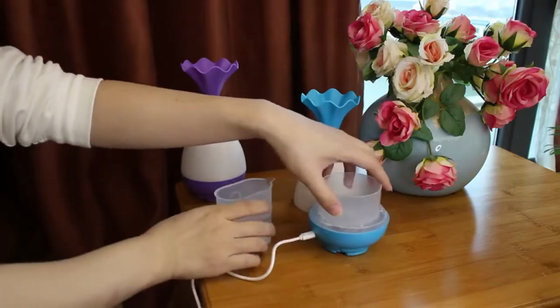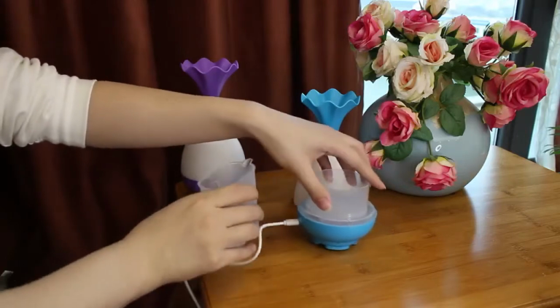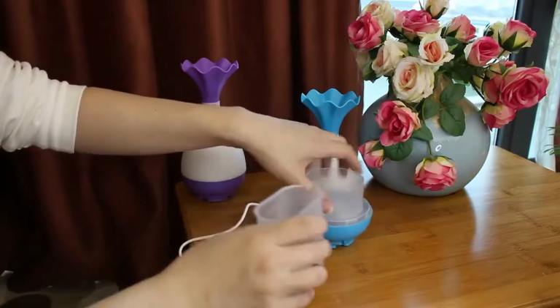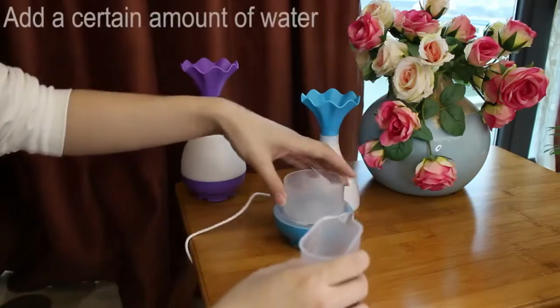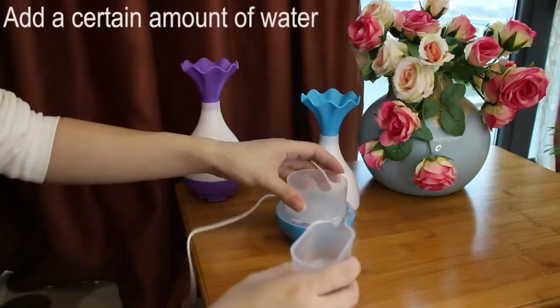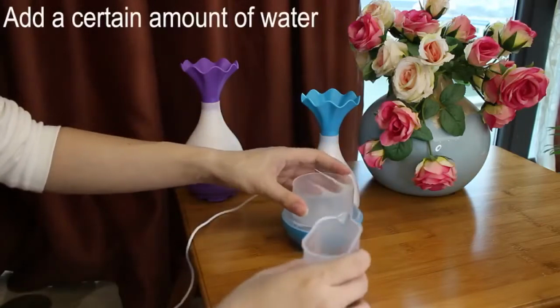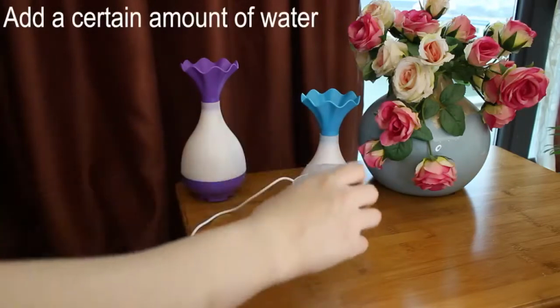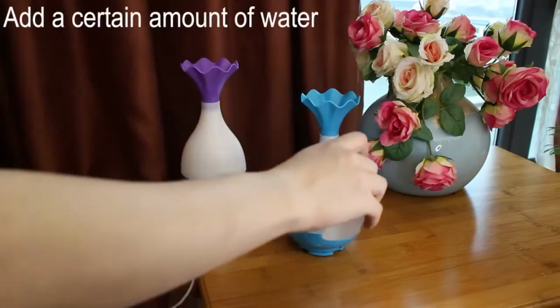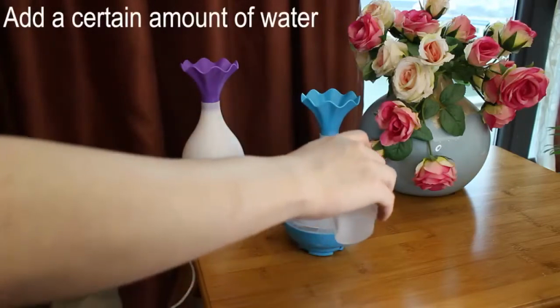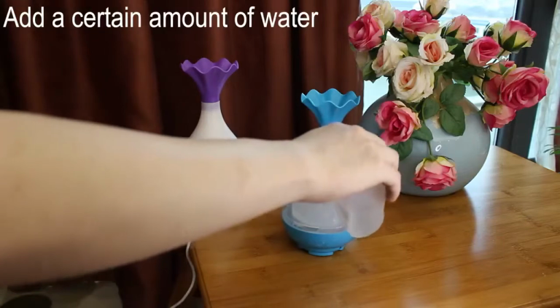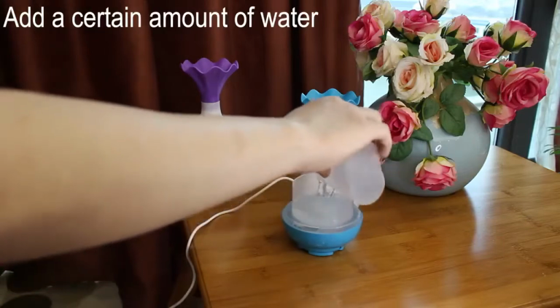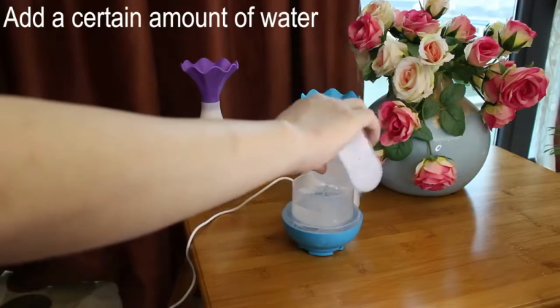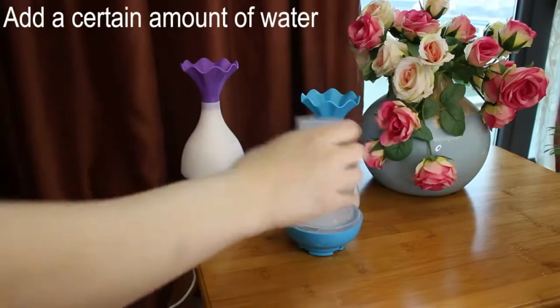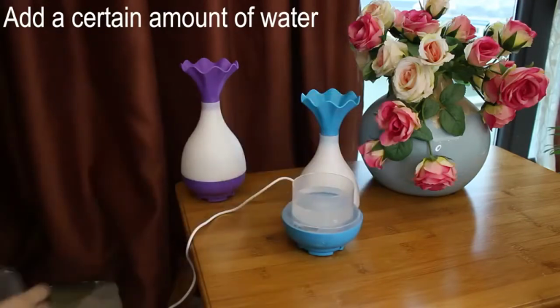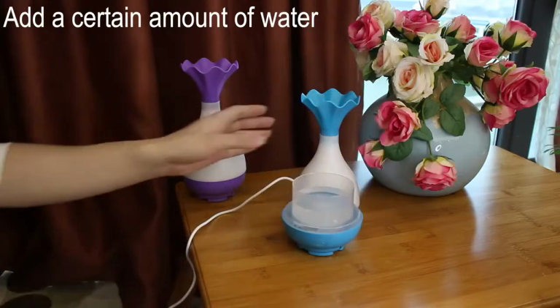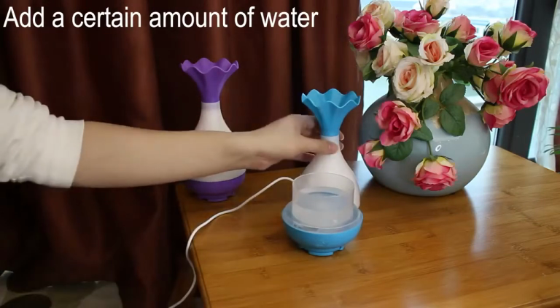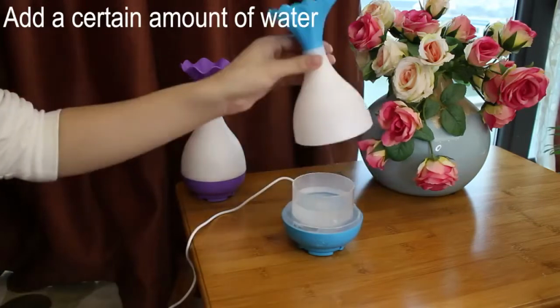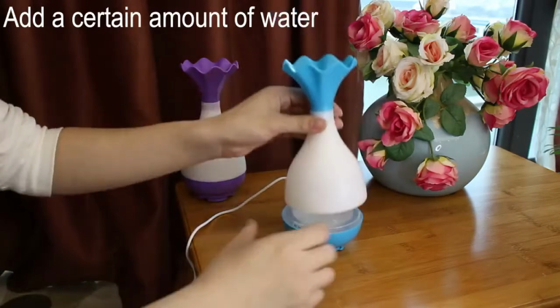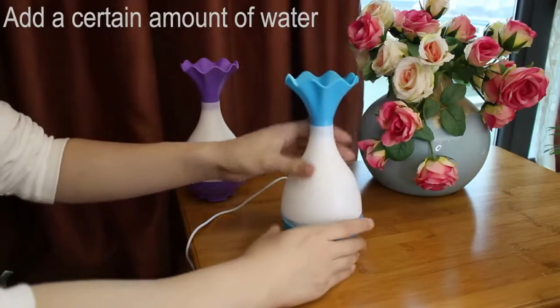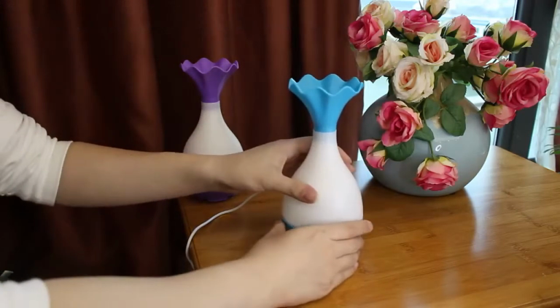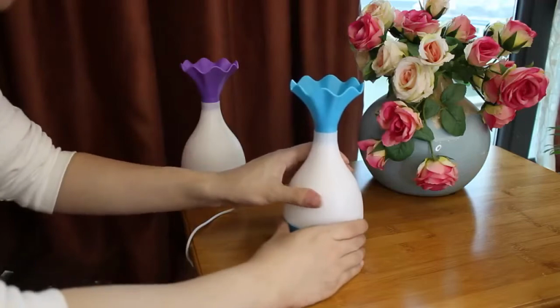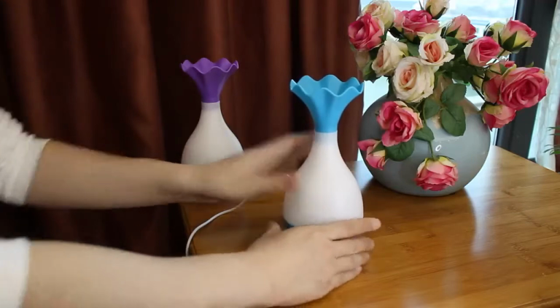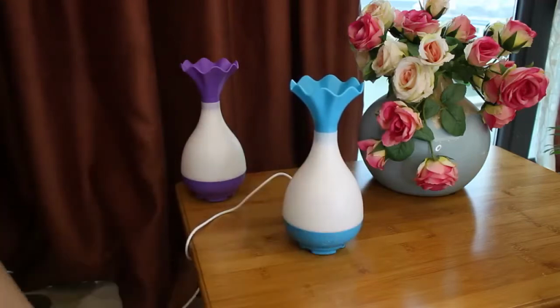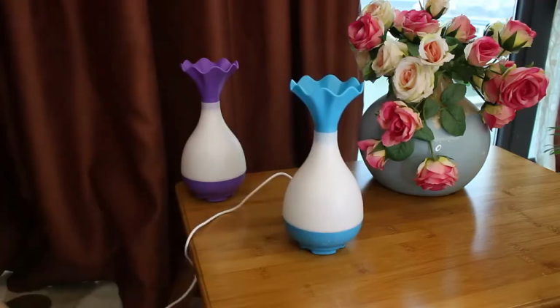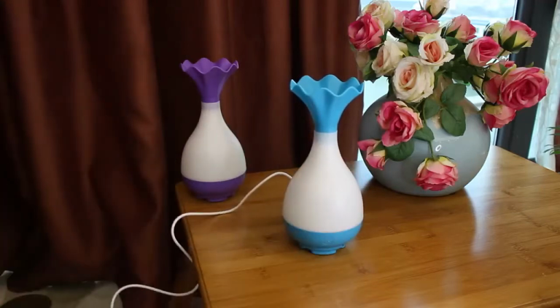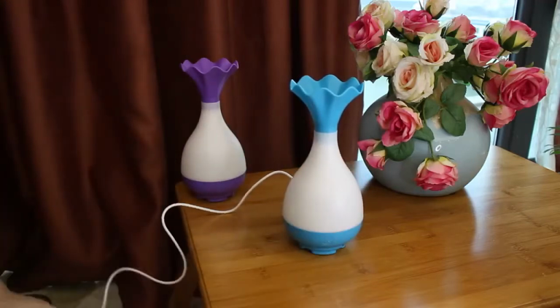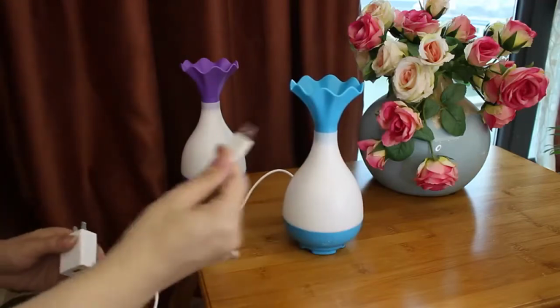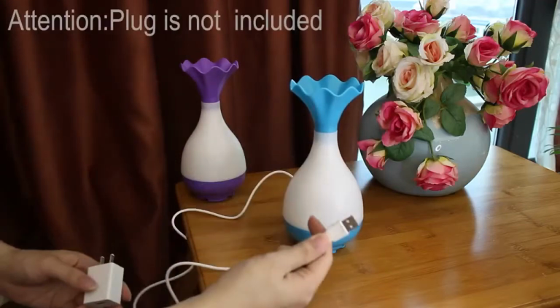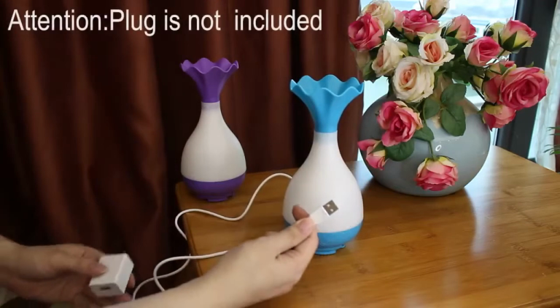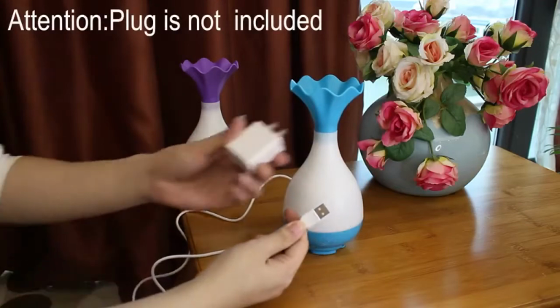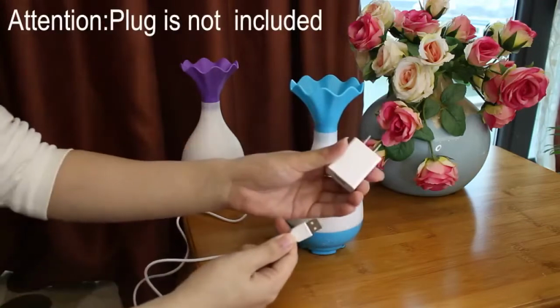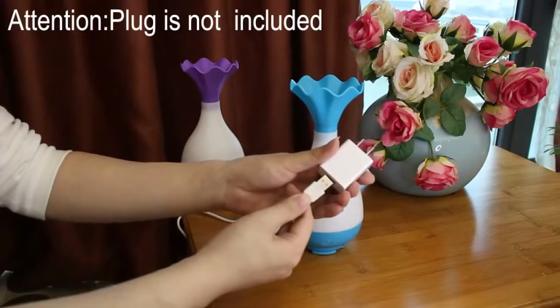We add water inside the water tank and then just close our lid. Now we should plug in our device and turn it on.